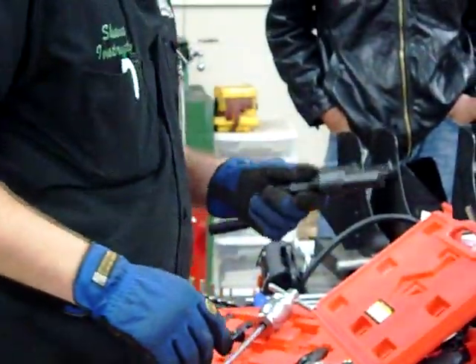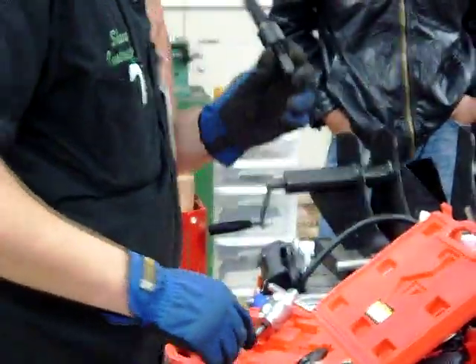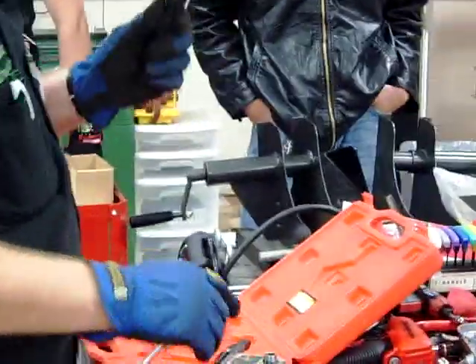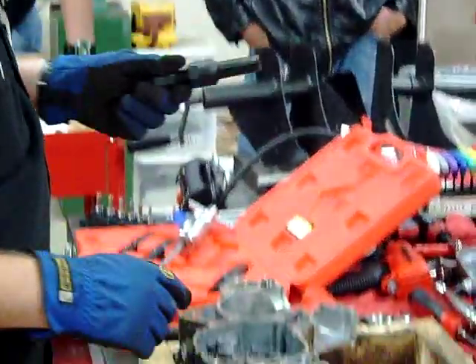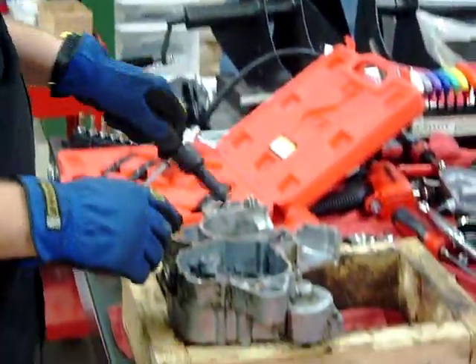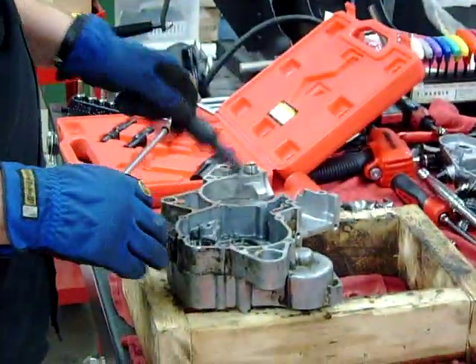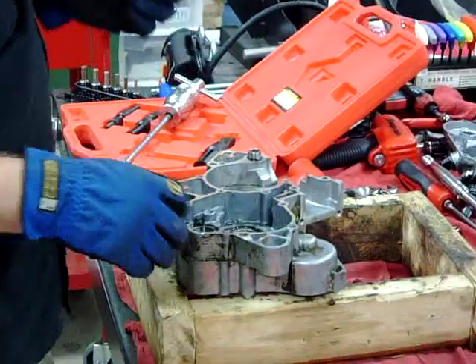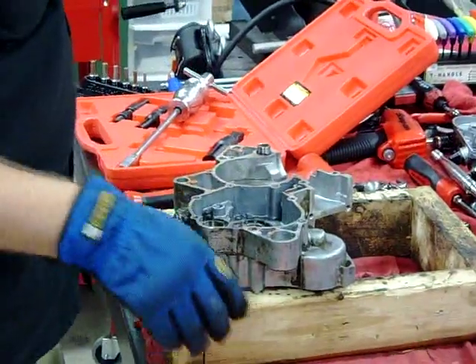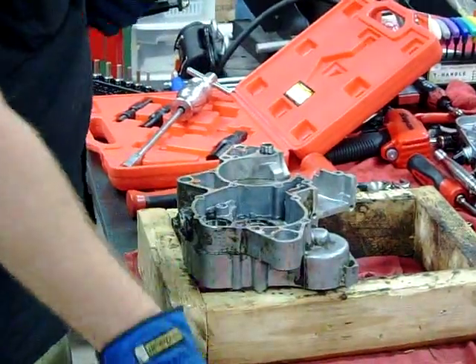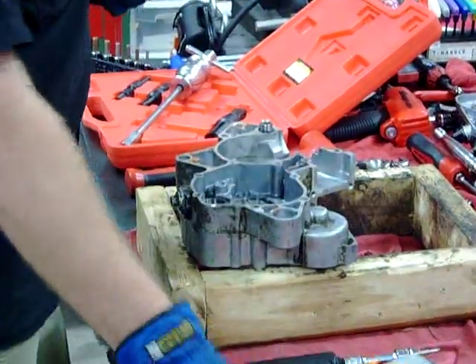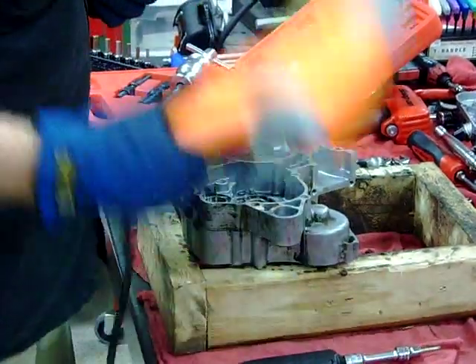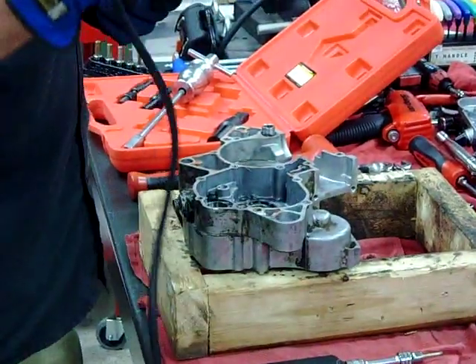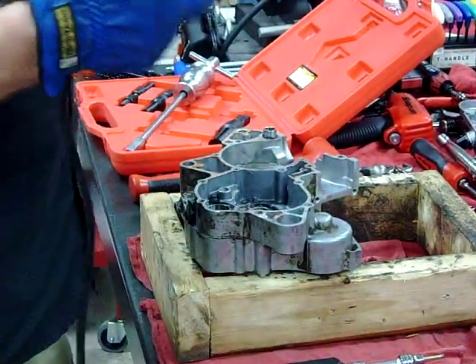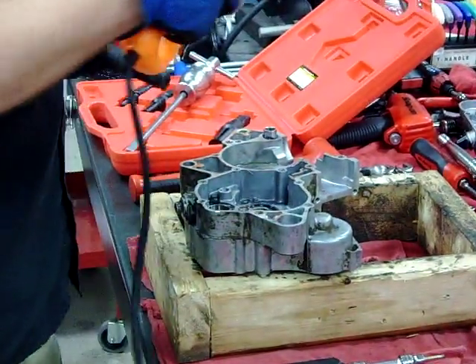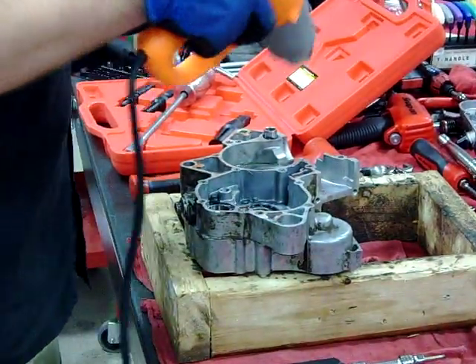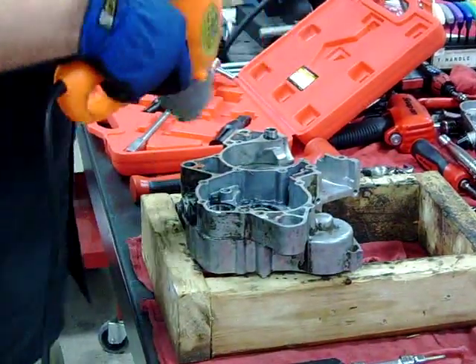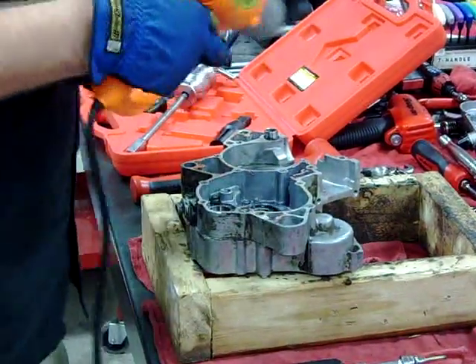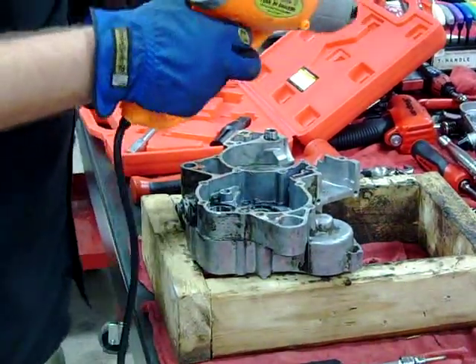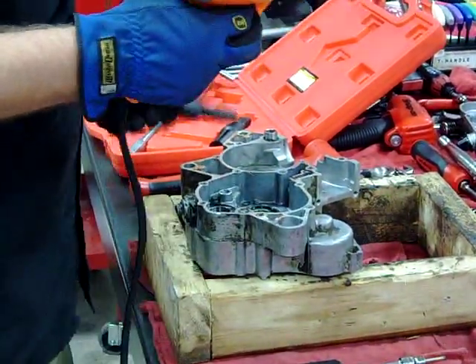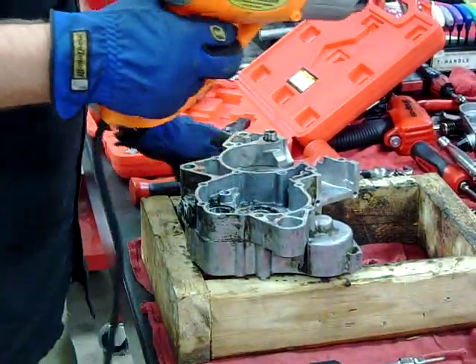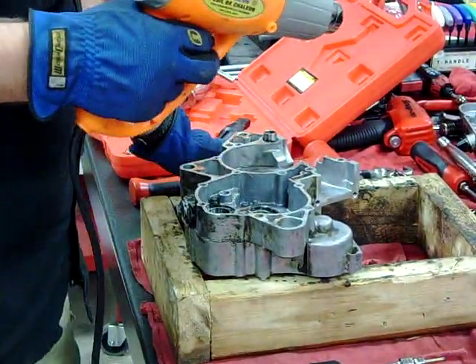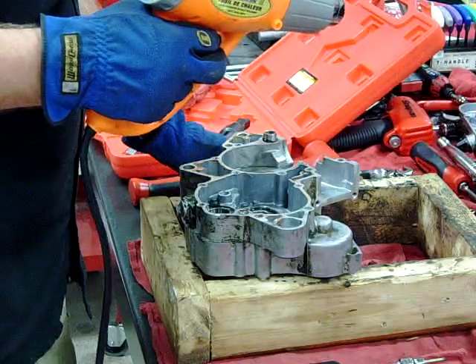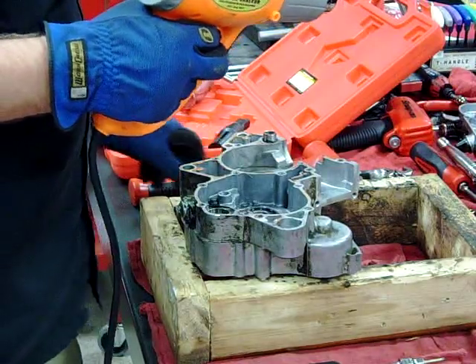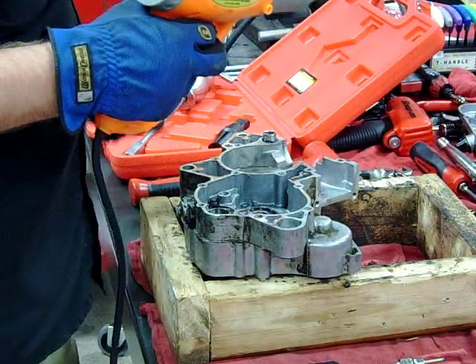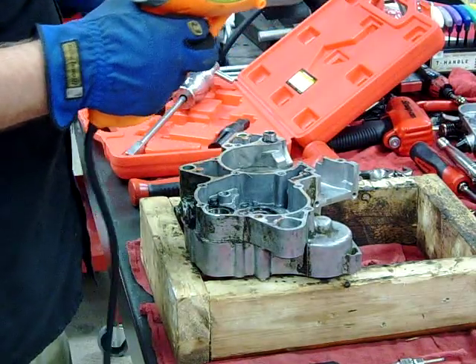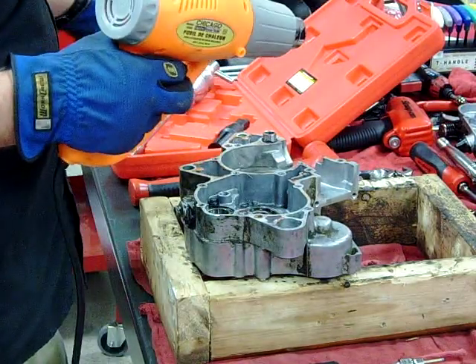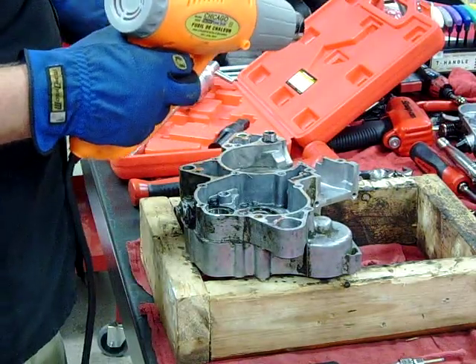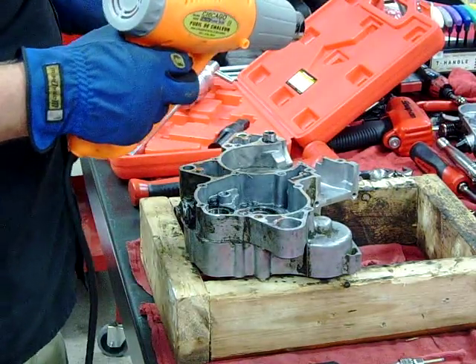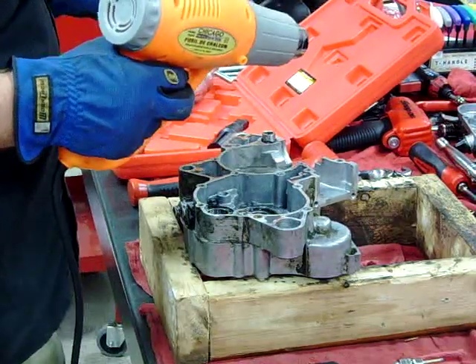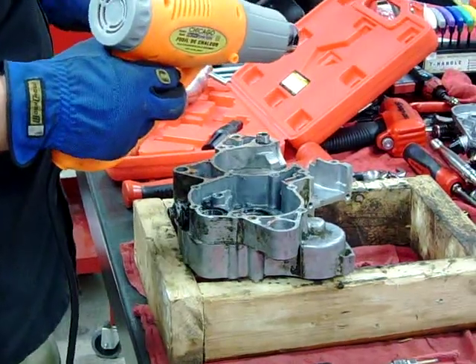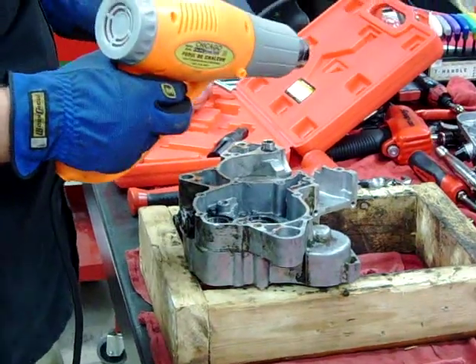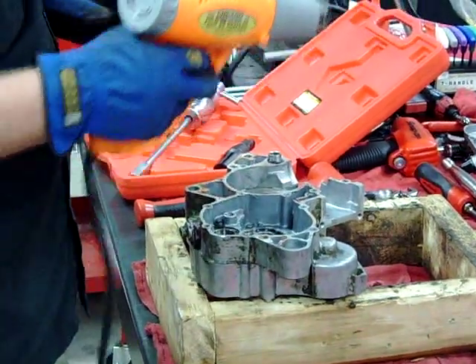Even though I'm going to use the blind bearing puller, one thing I like to do is use some heat. I'm going to go ahead and get the case to probably 150 degrees or so, to allow this slide hammer to not have to work very hard.